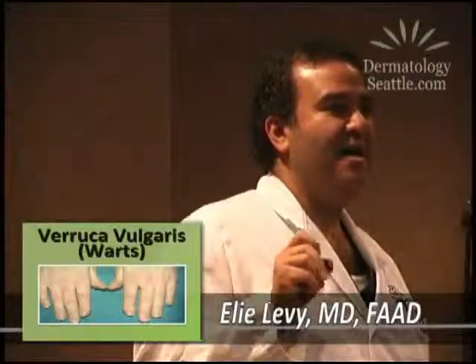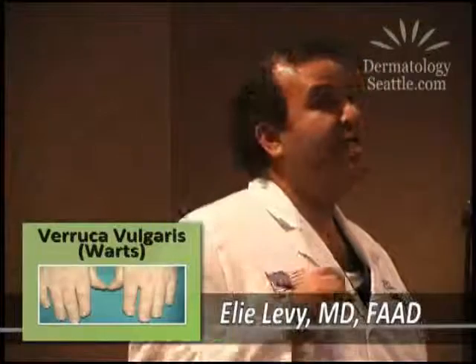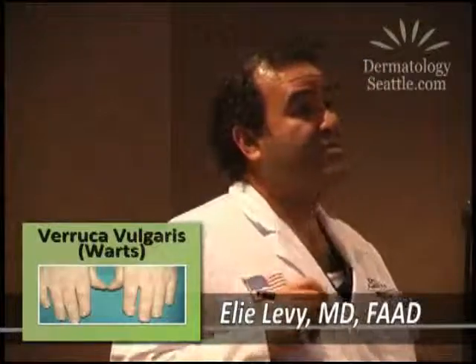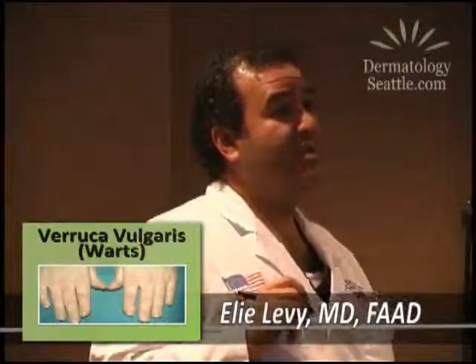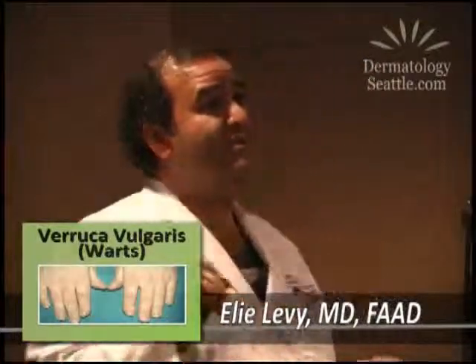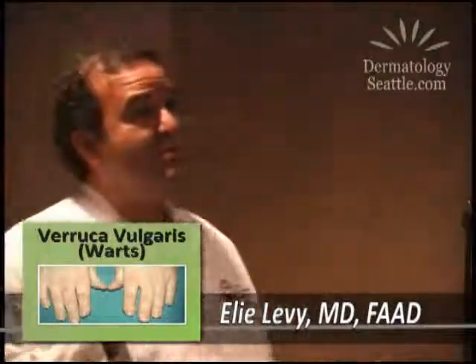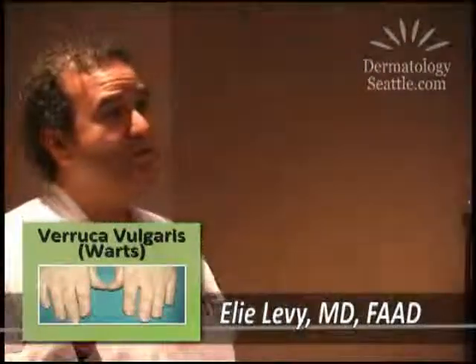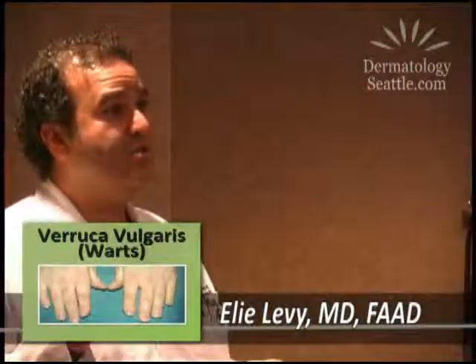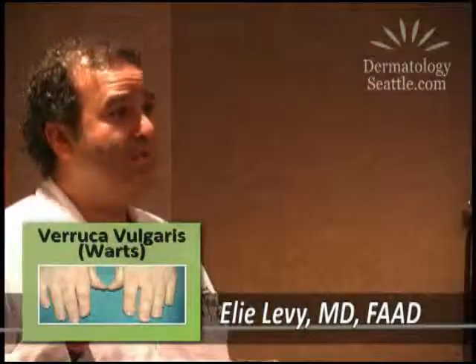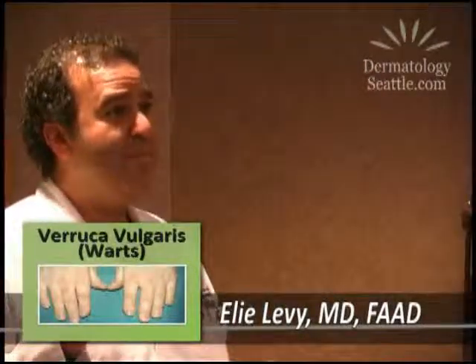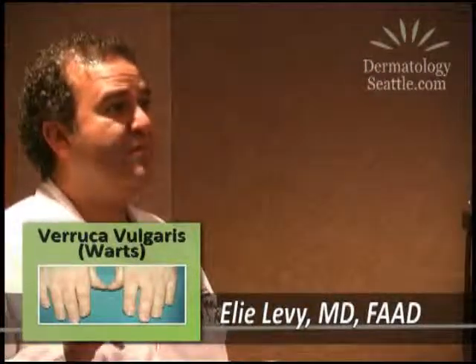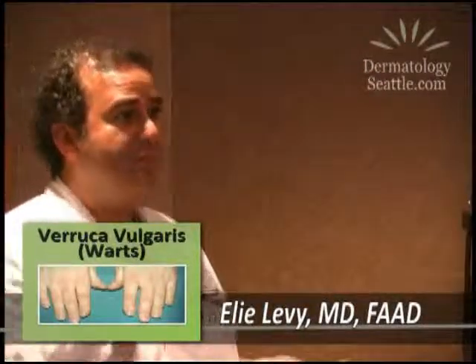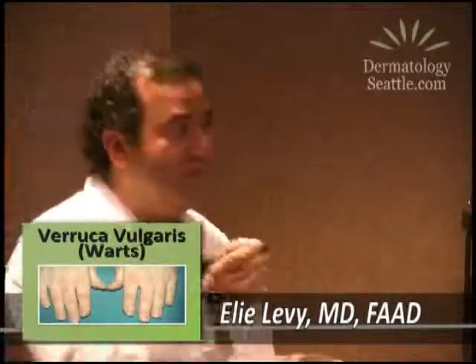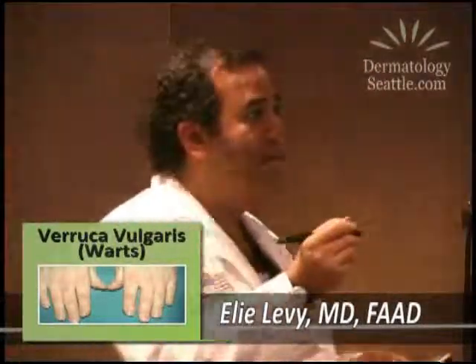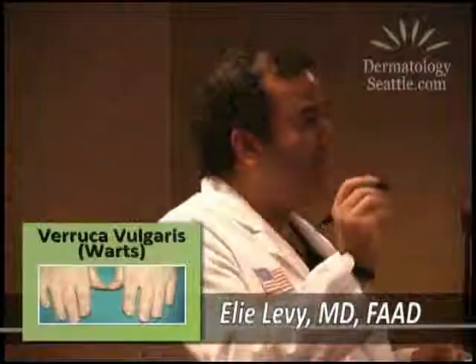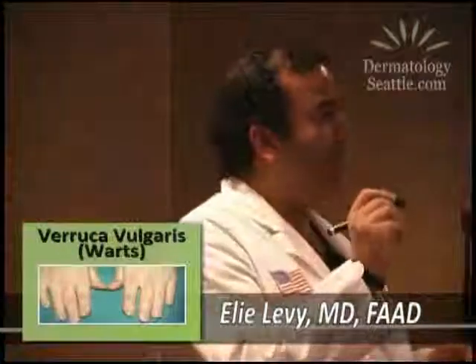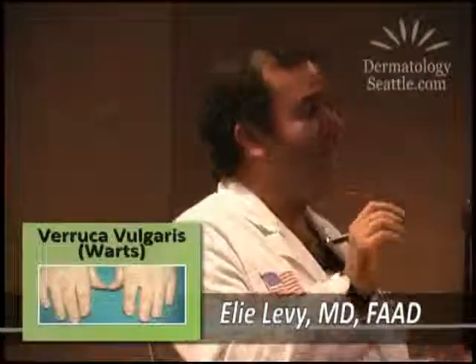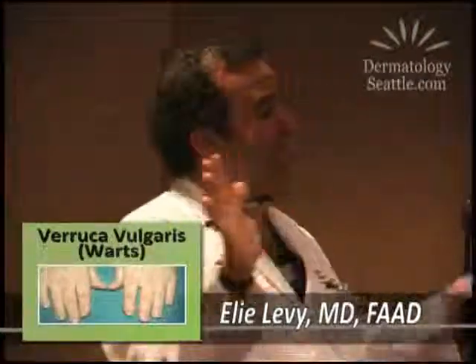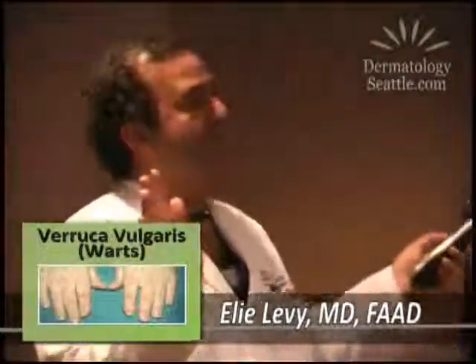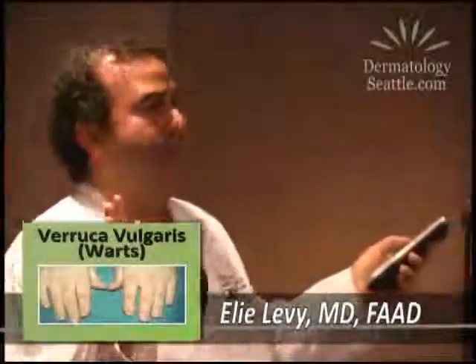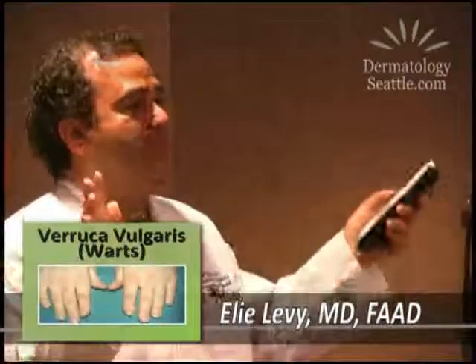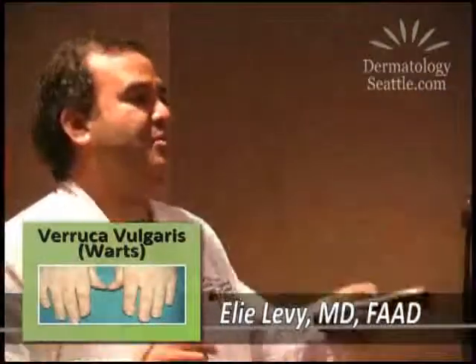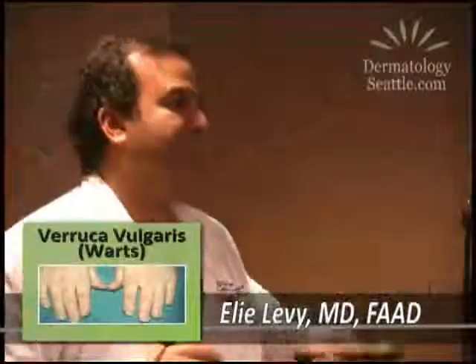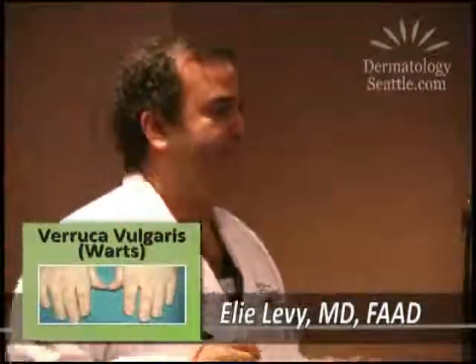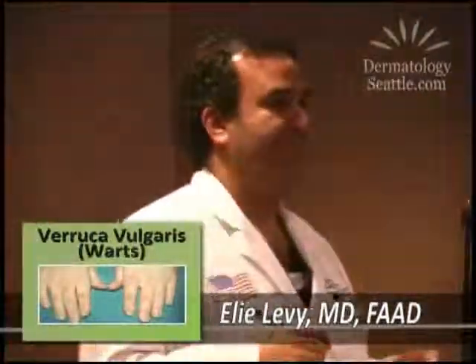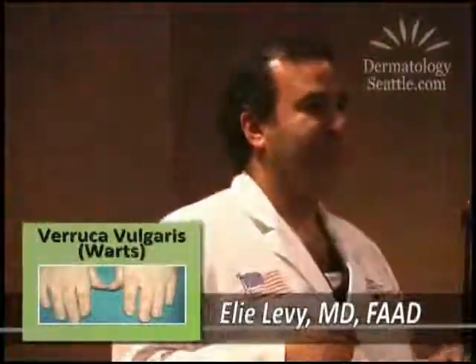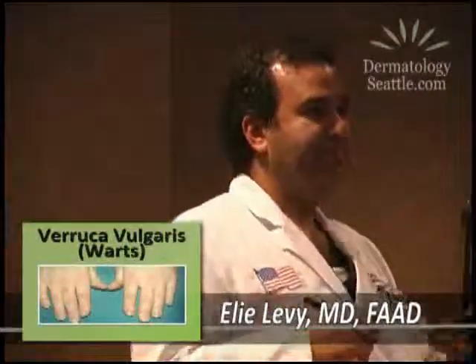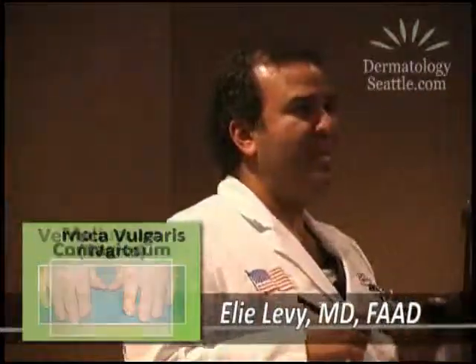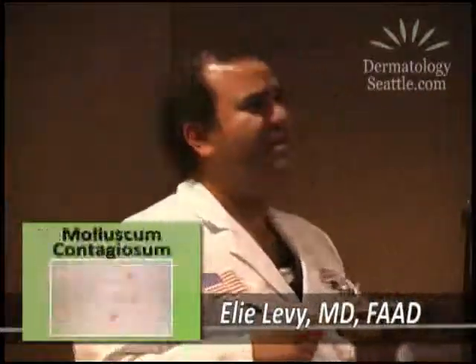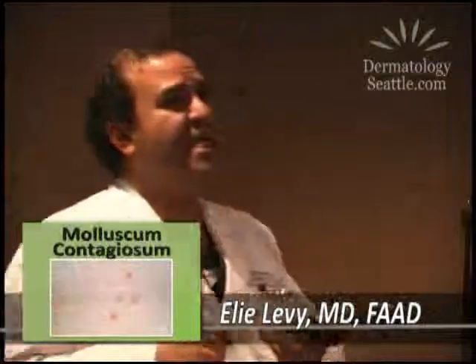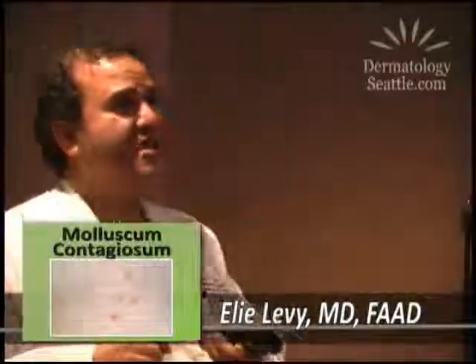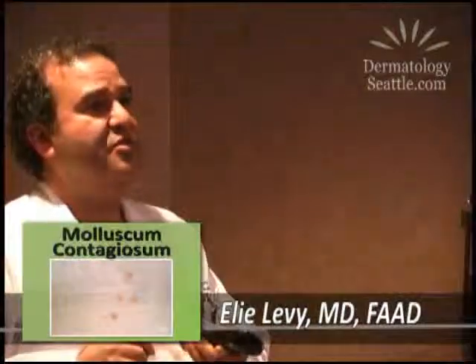We use lasers to treat these. And sometimes what we'll do is just numb them up and individually cut them off, cauterize them, and that's it — one-stop shop. But they're challenging and tough to treat.